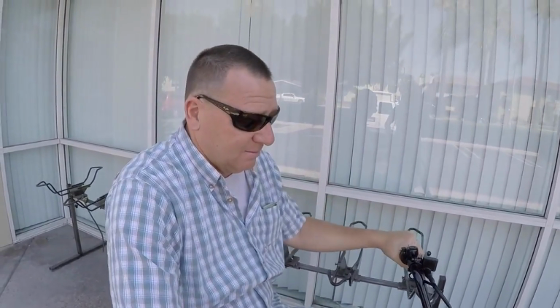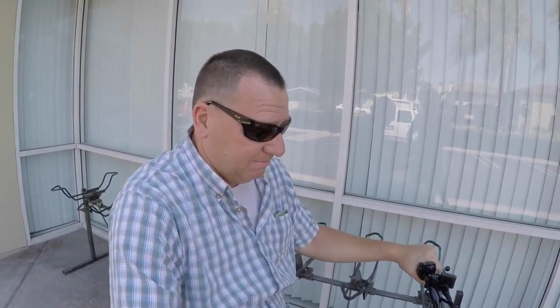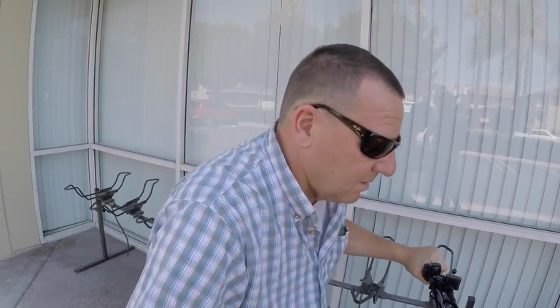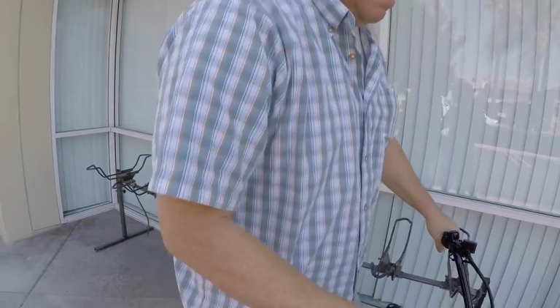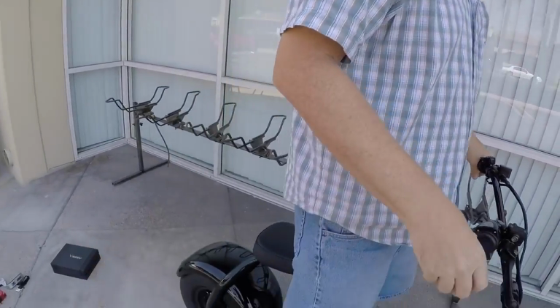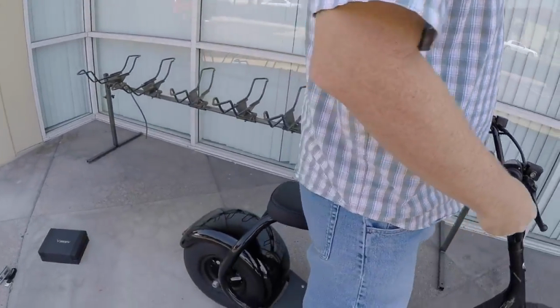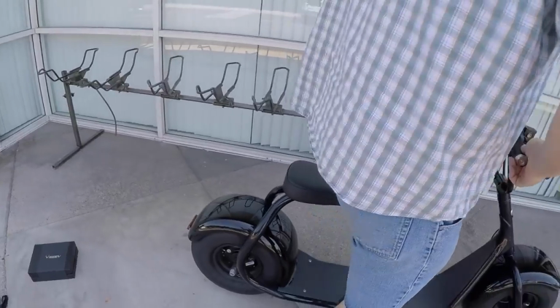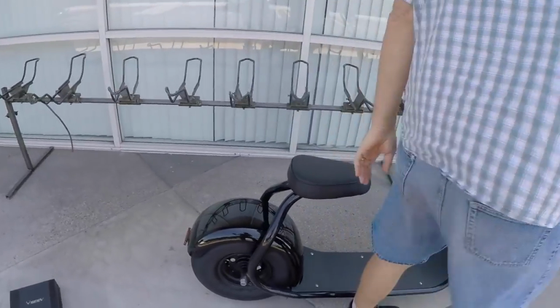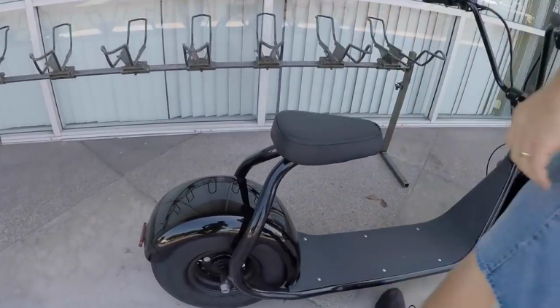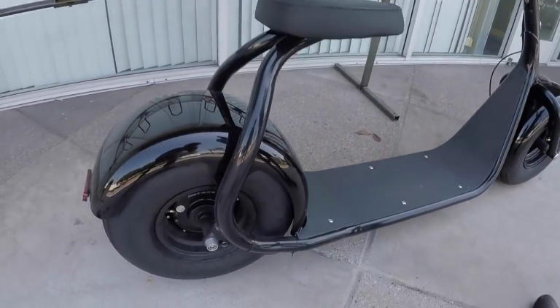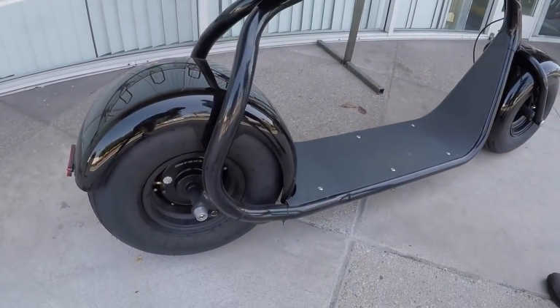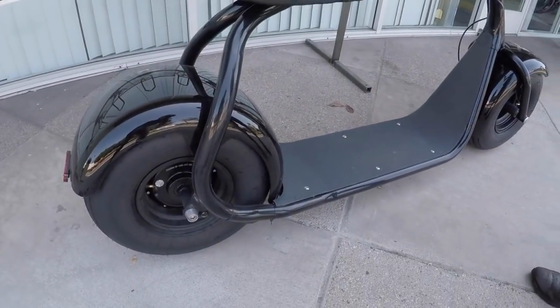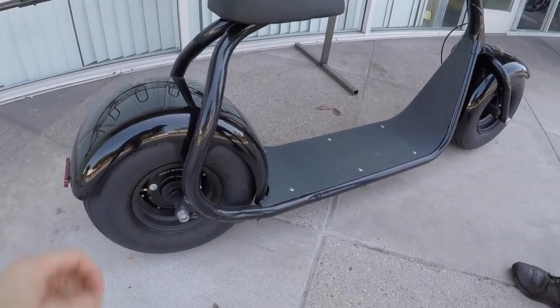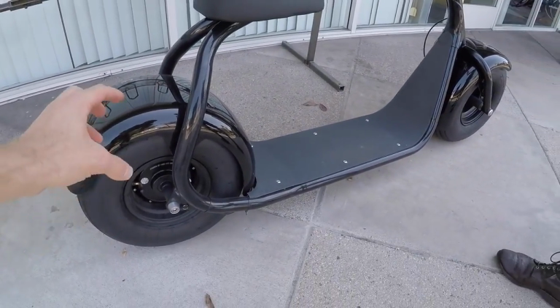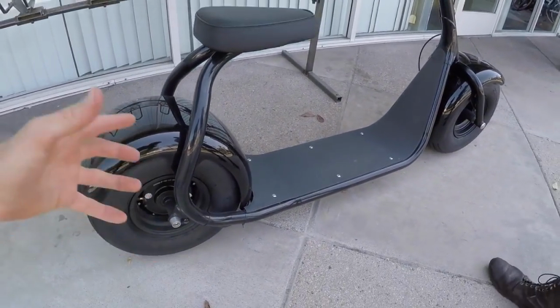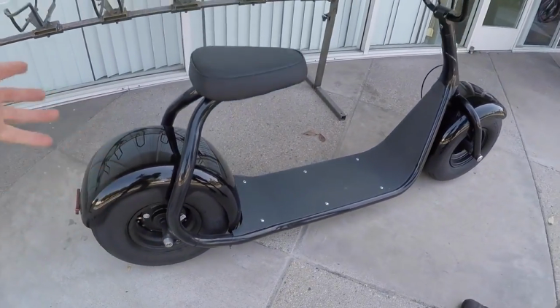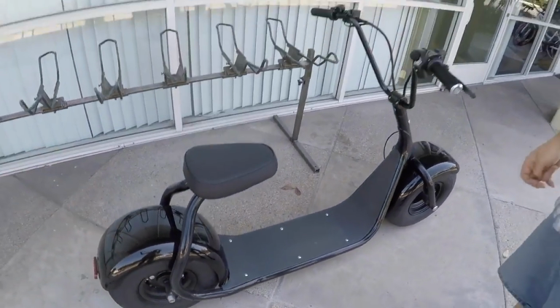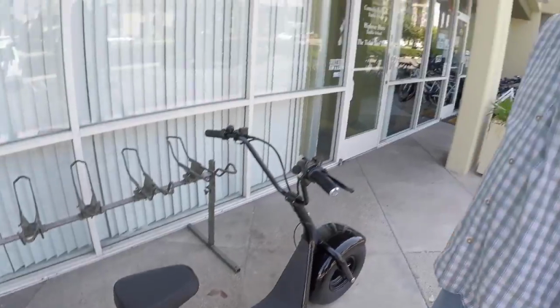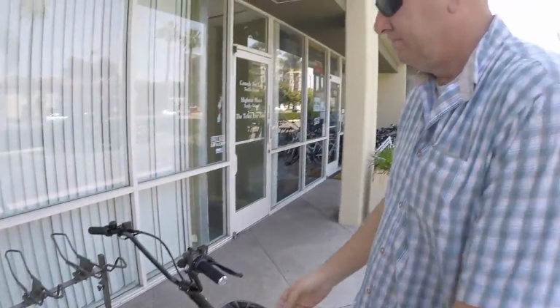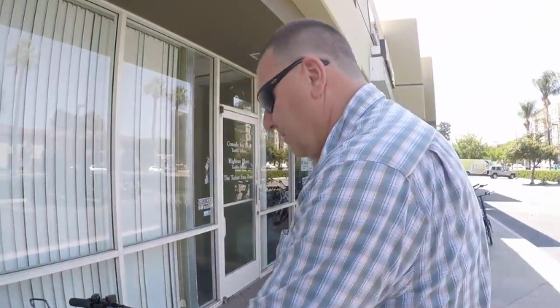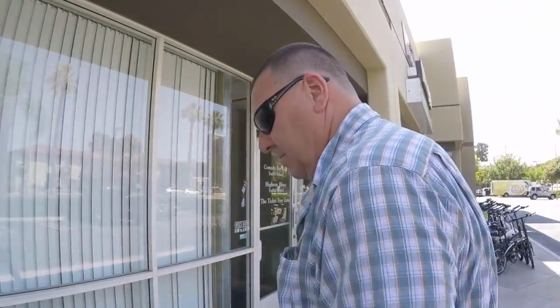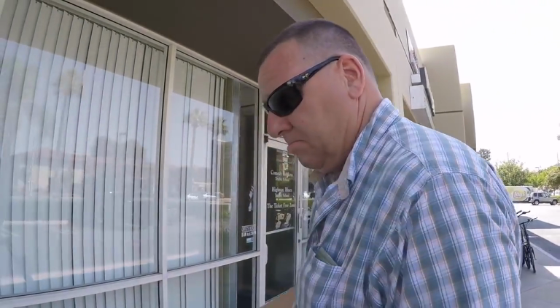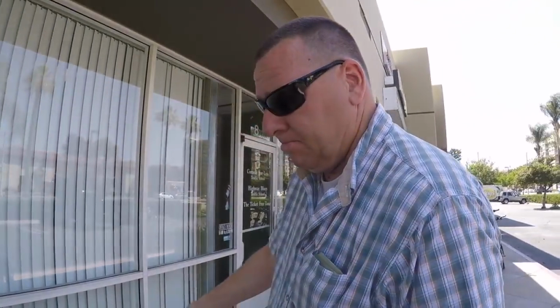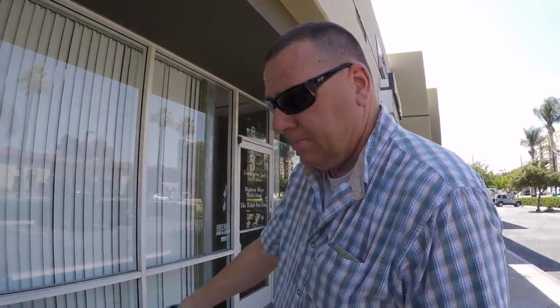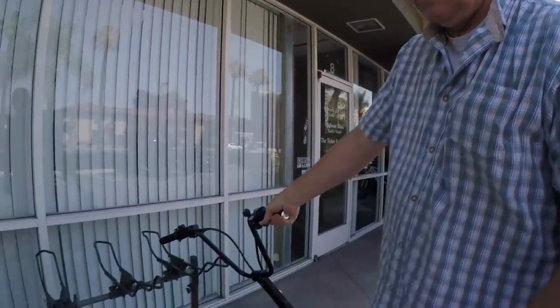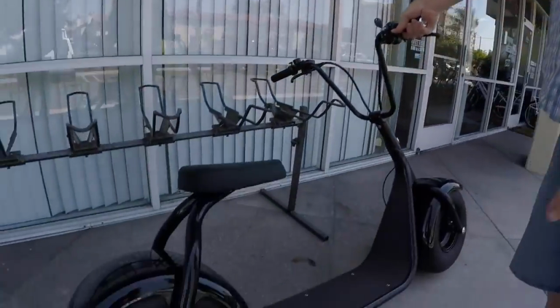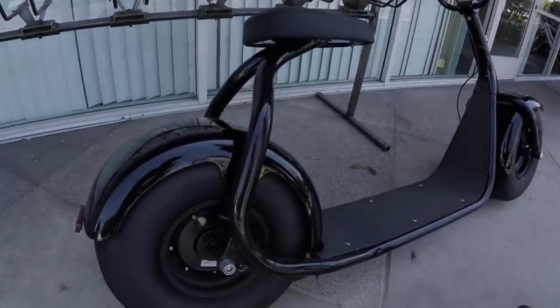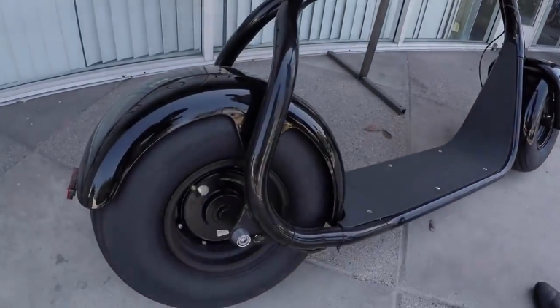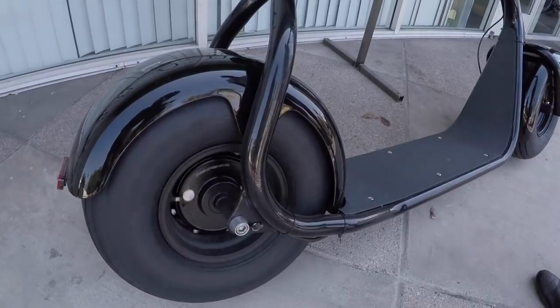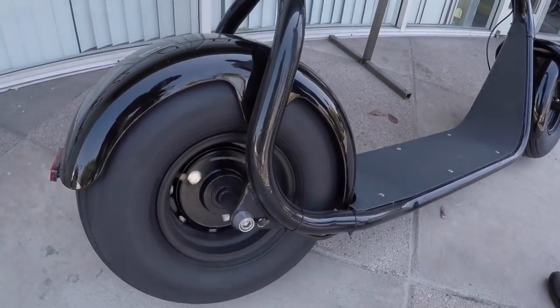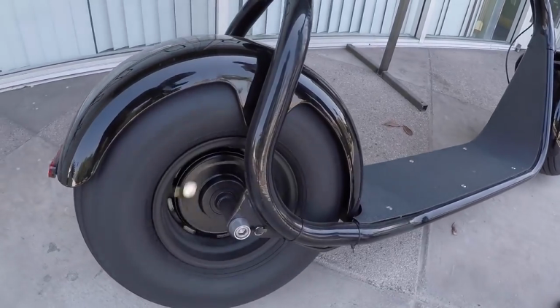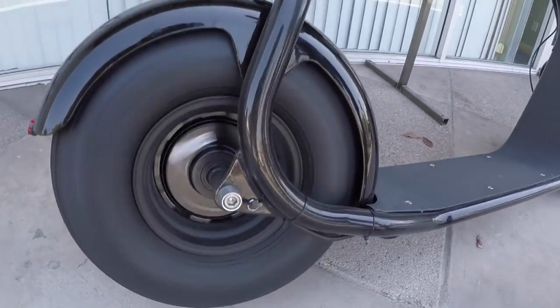Let's talk specs. It's an 800 watt gearless direct drive hub motor. You do hear it a little bit — it's kind of a ring — but being gearless it should be solid. It's not like the most immediate super strong torque off the line; it's more of a smooth, steady, fluid feel.